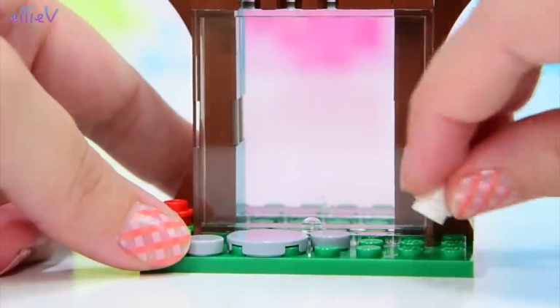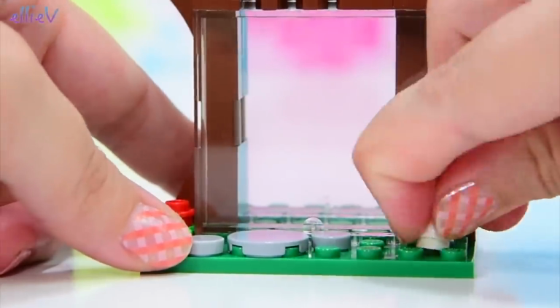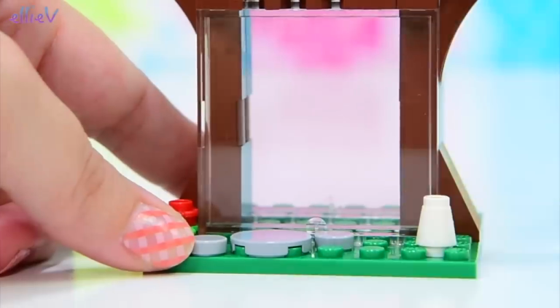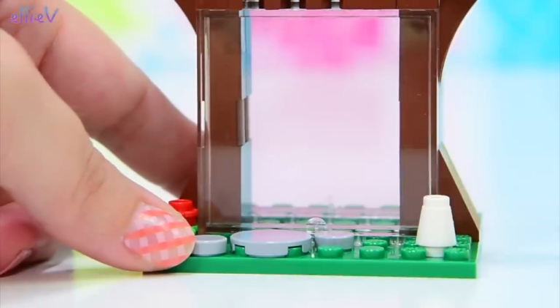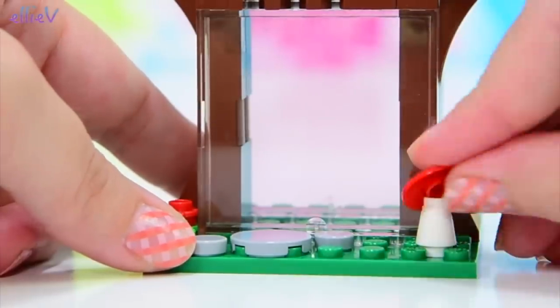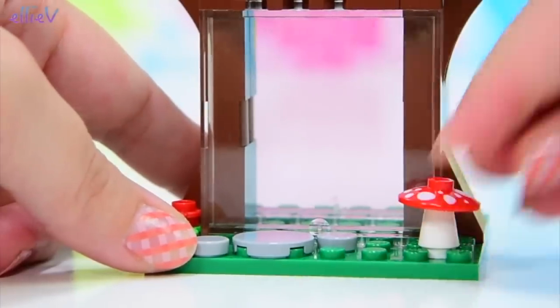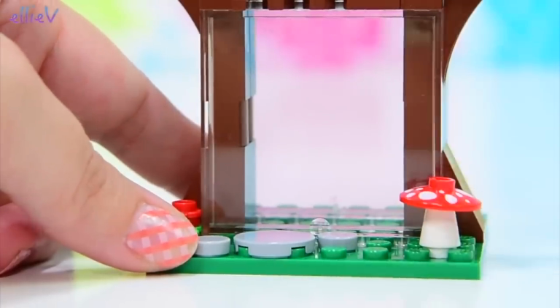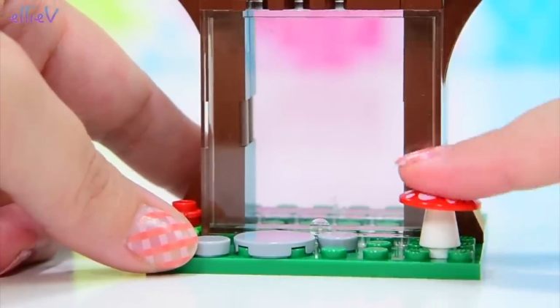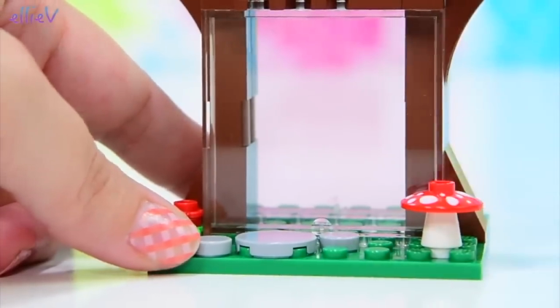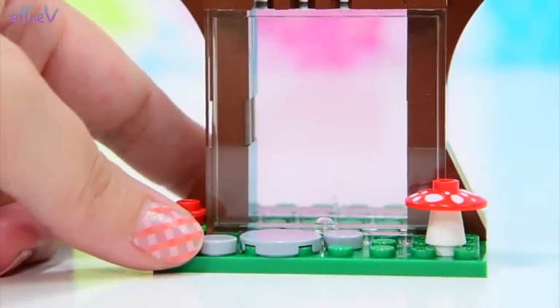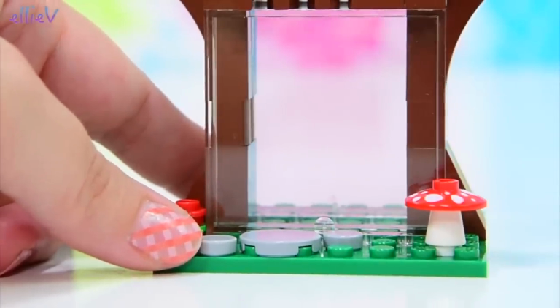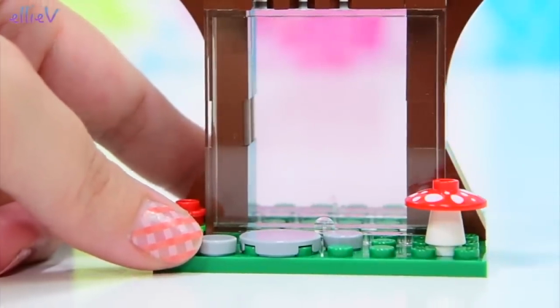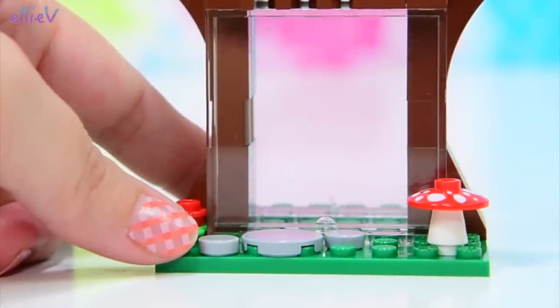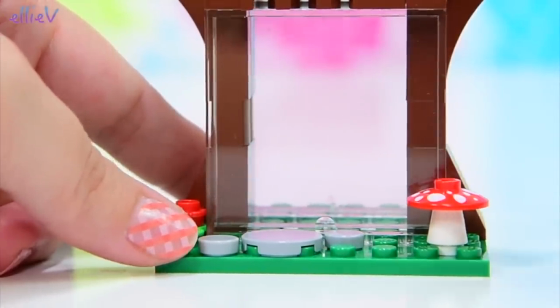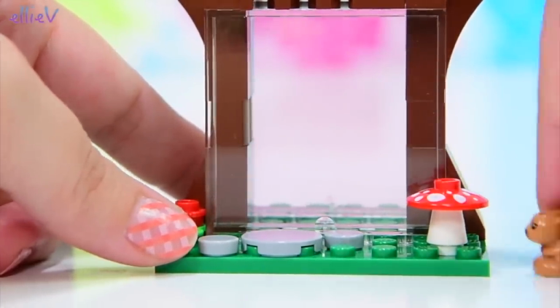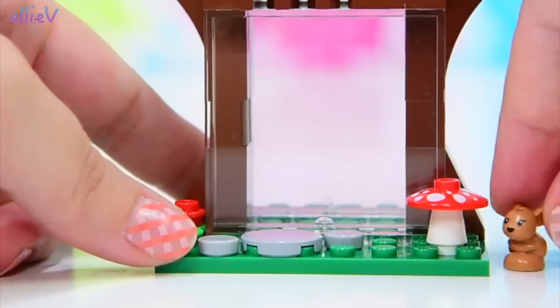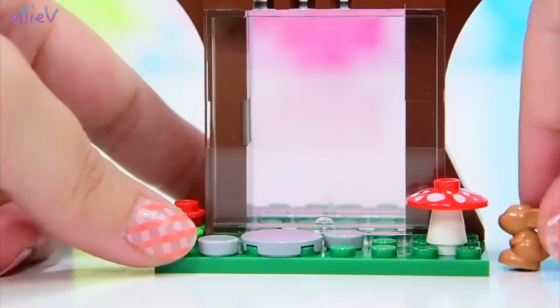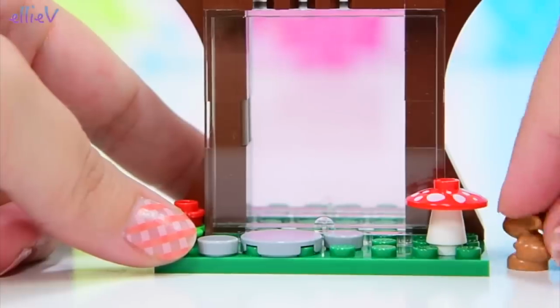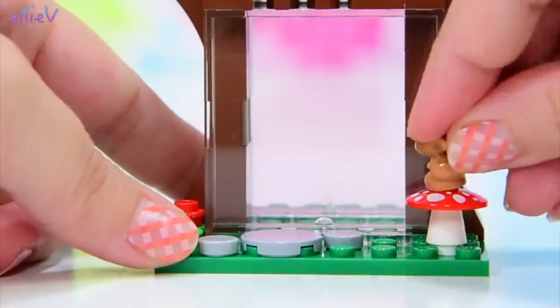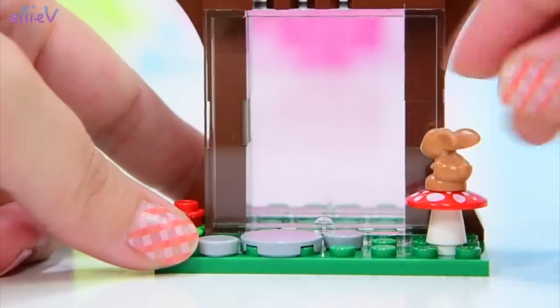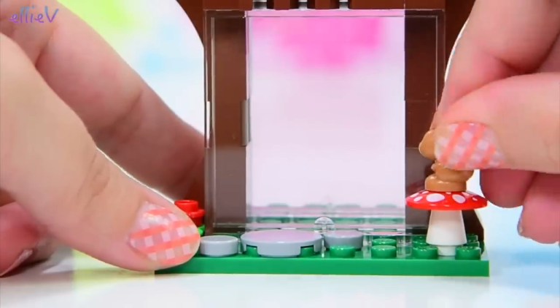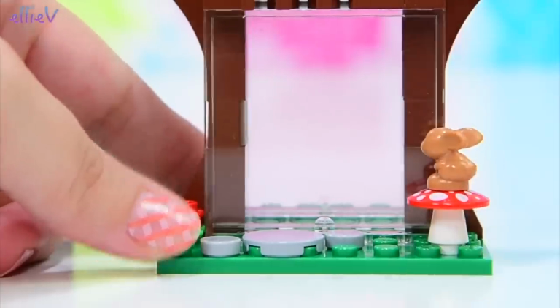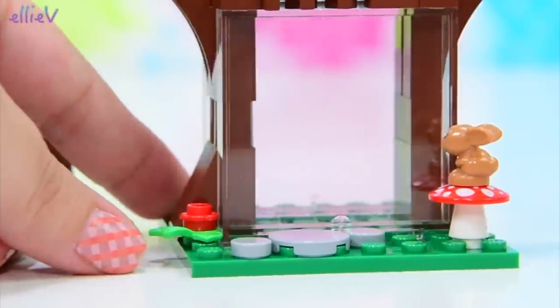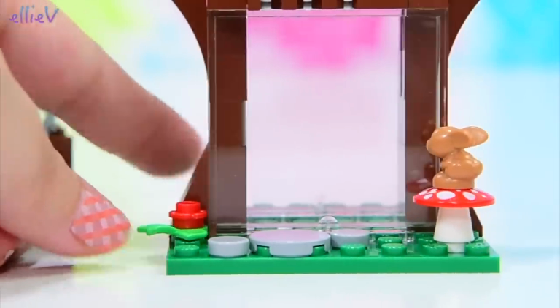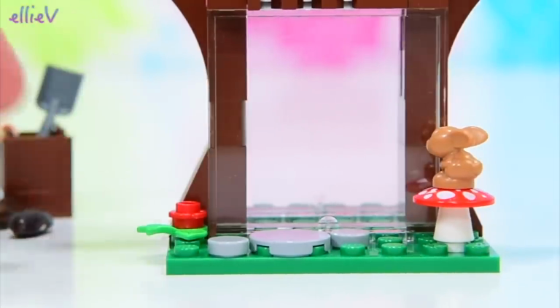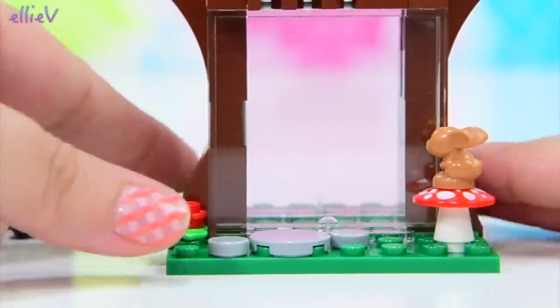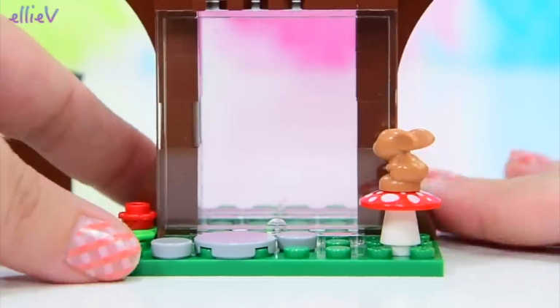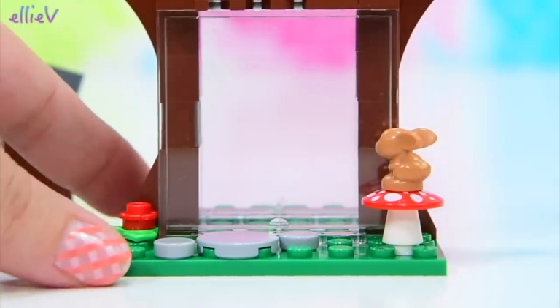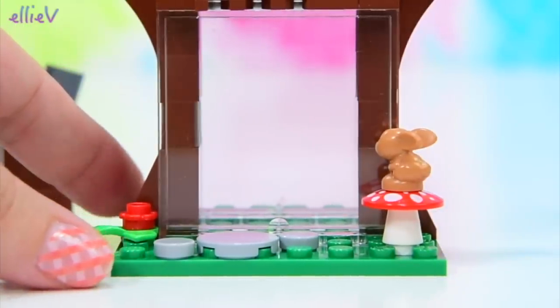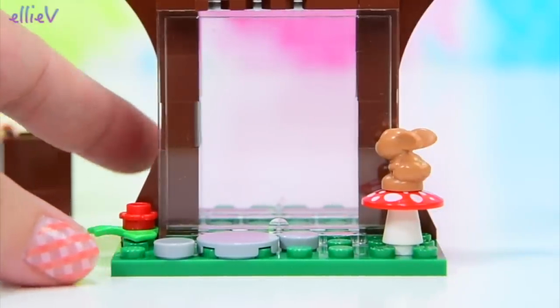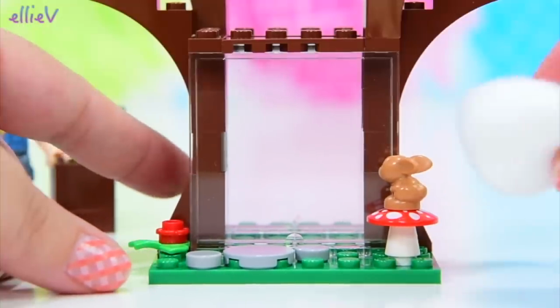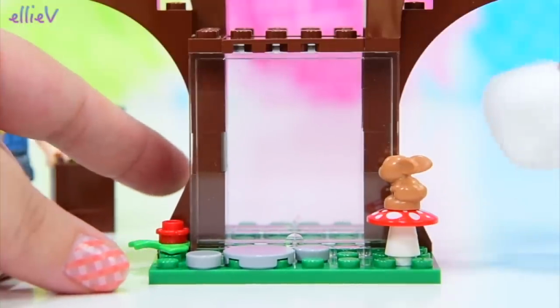And on this side a little mushroom, because it's cute. And the little baby bunny Cinnamon is going to sit here and supervise the growing of the bean seeds. She's very patient.